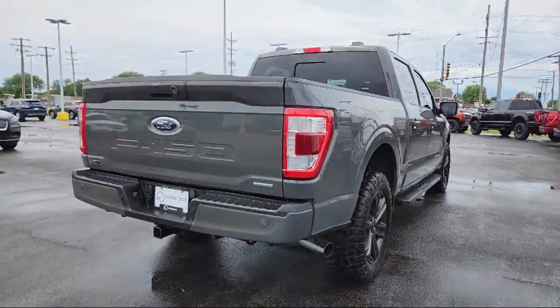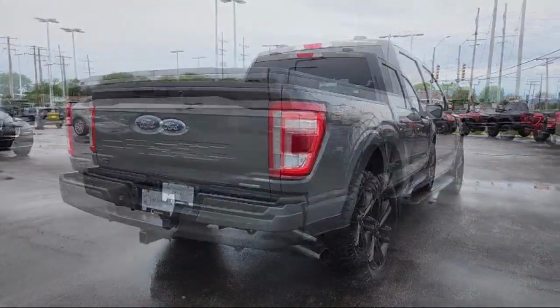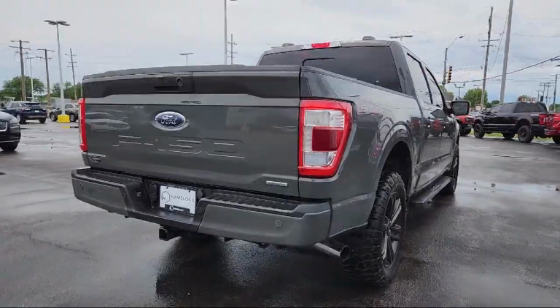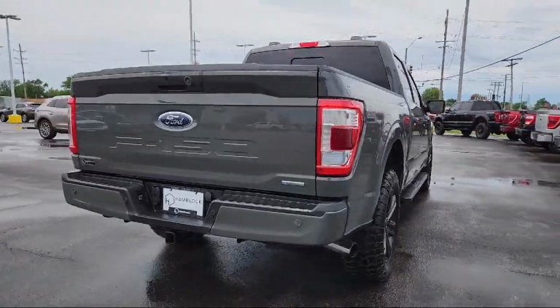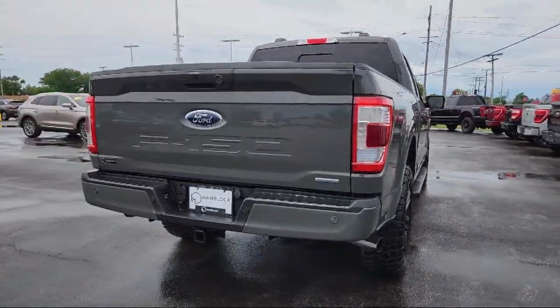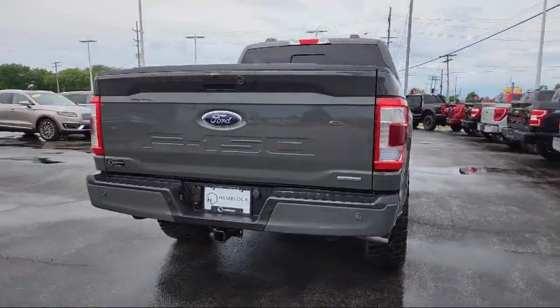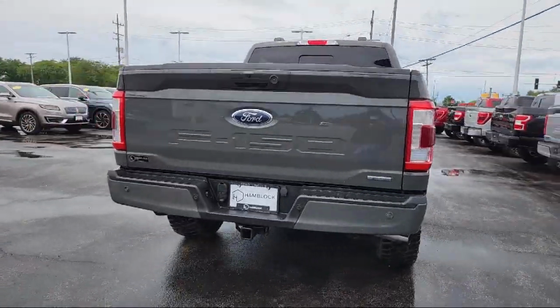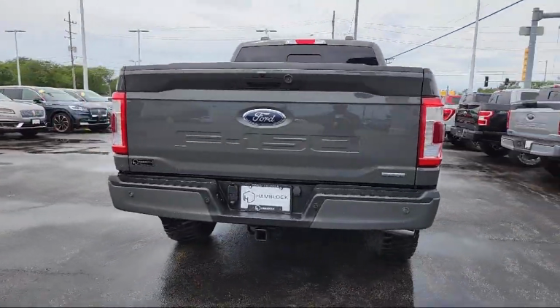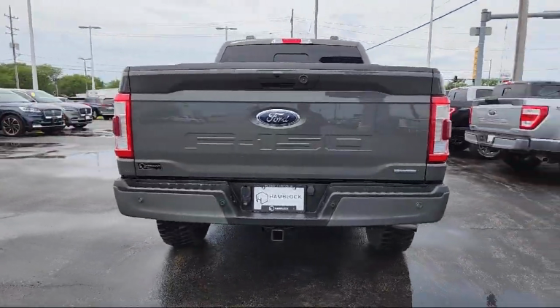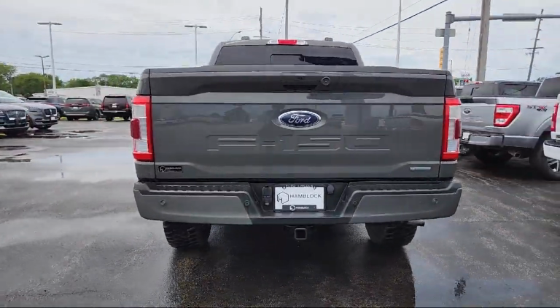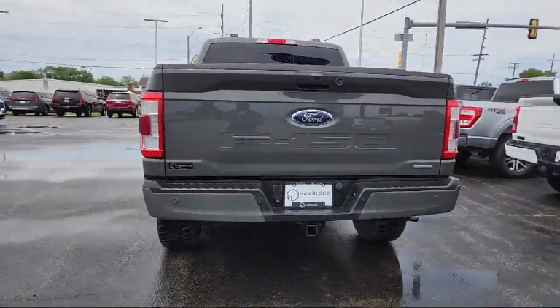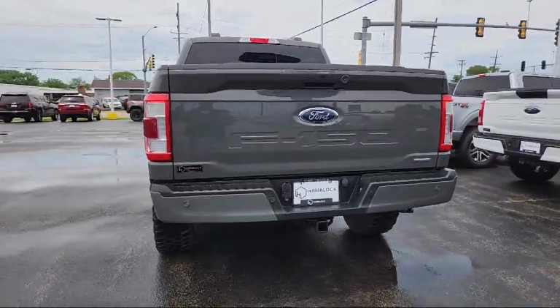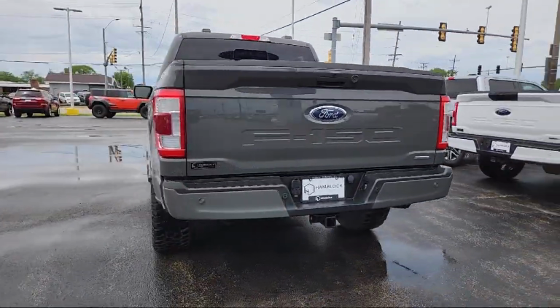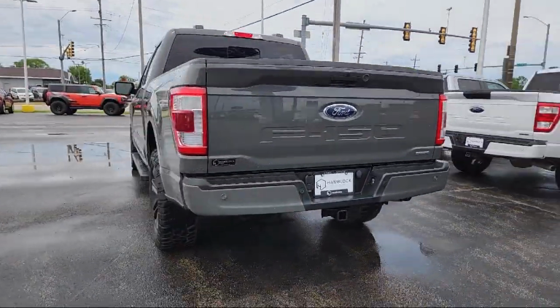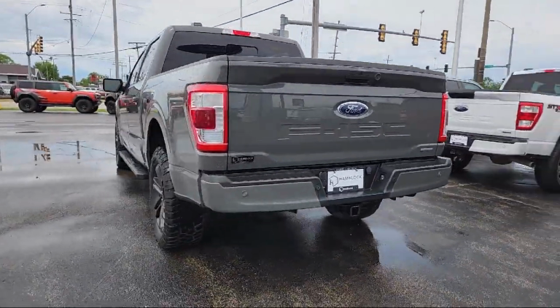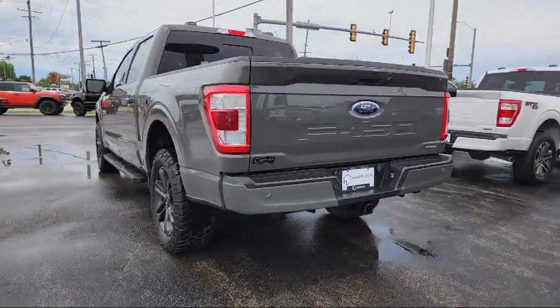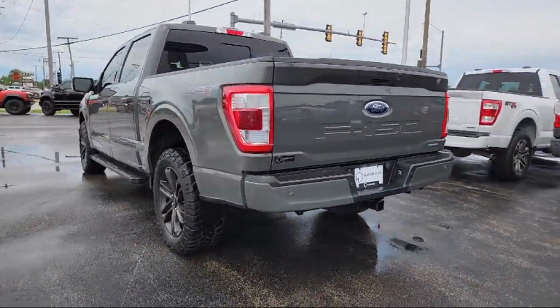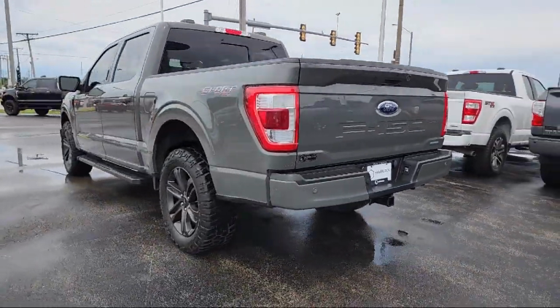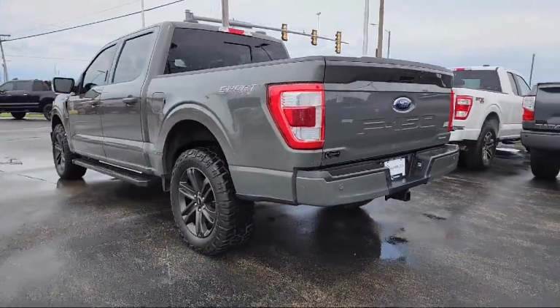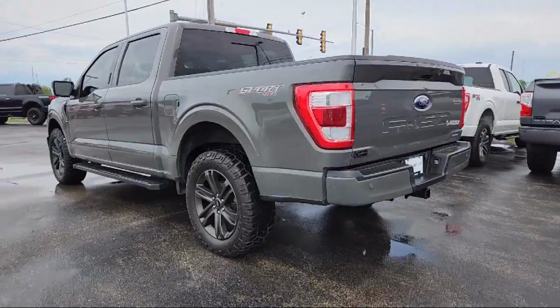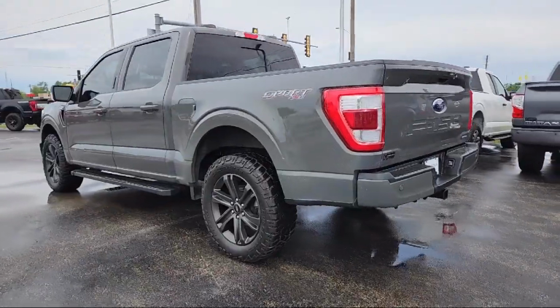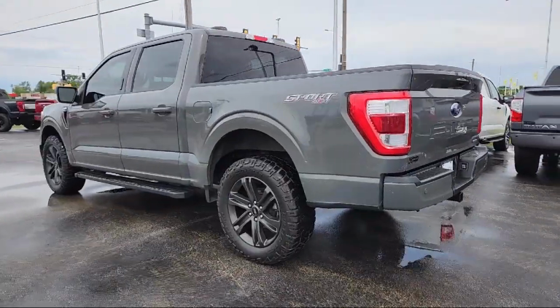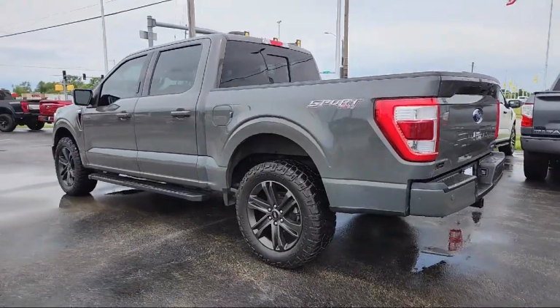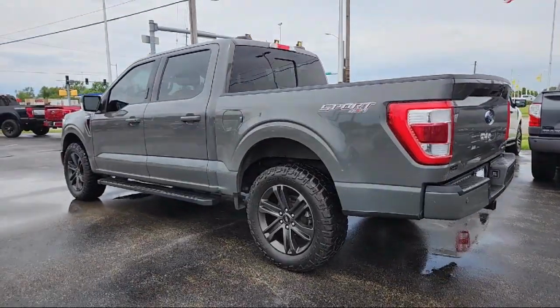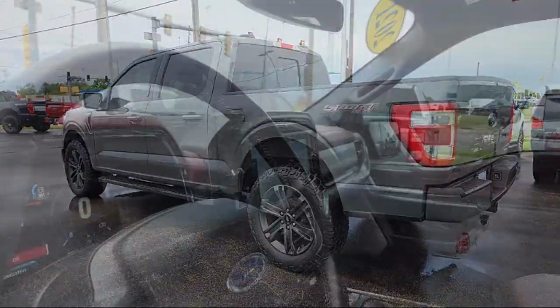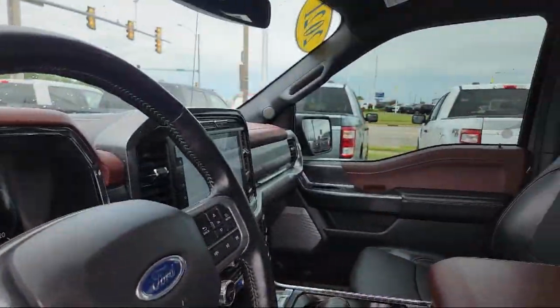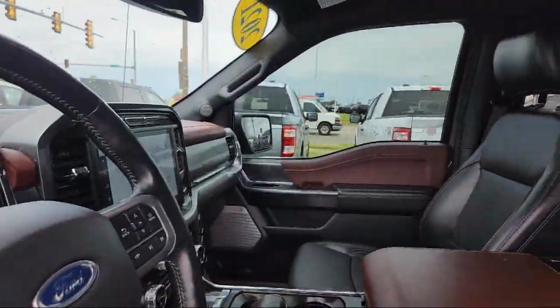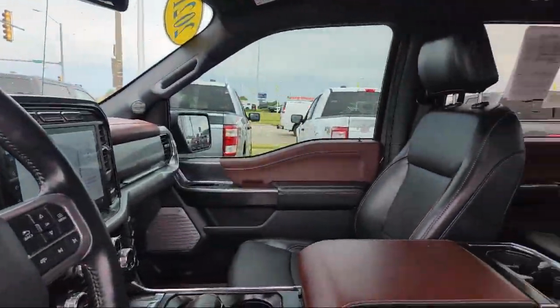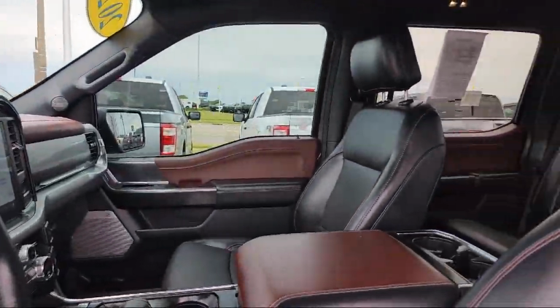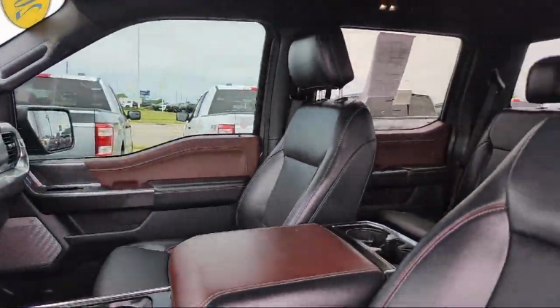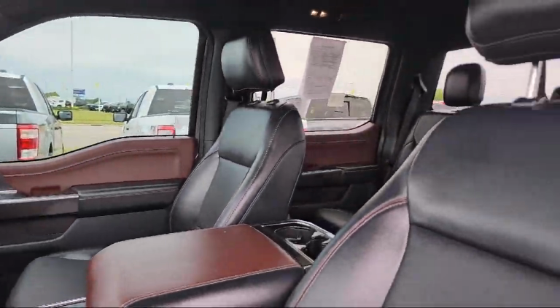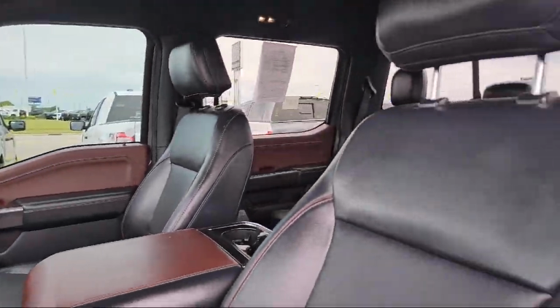It also features variable speed intermittent wipers, rear collision mitigation, automatic high beams, LED headlights, and has less than 60,000 miles on the odometer.